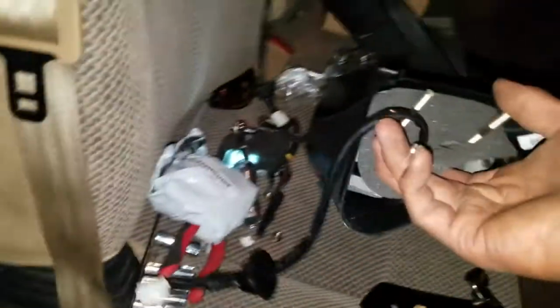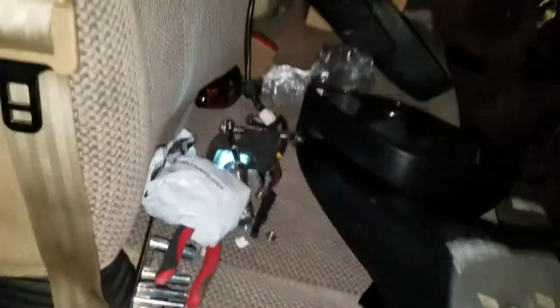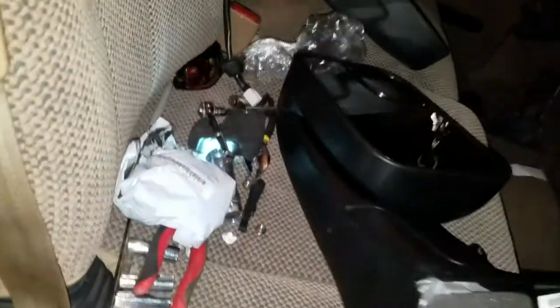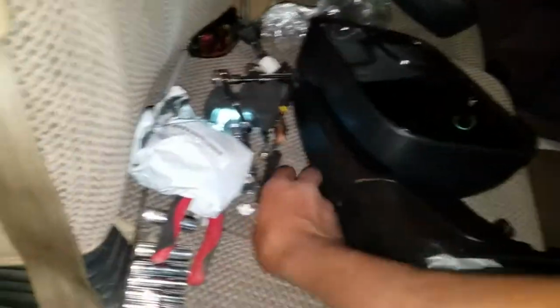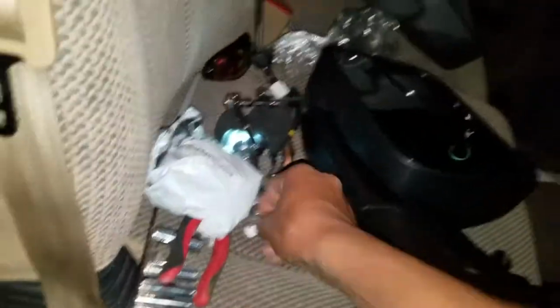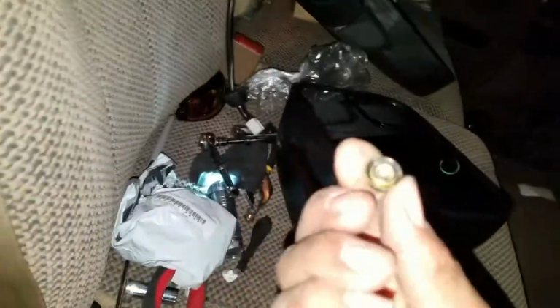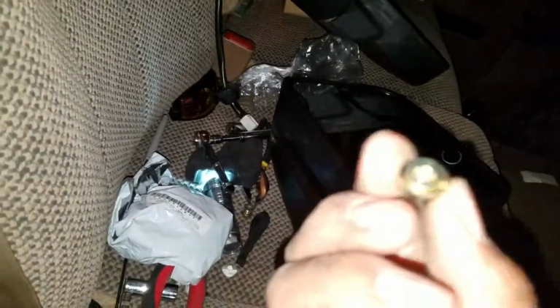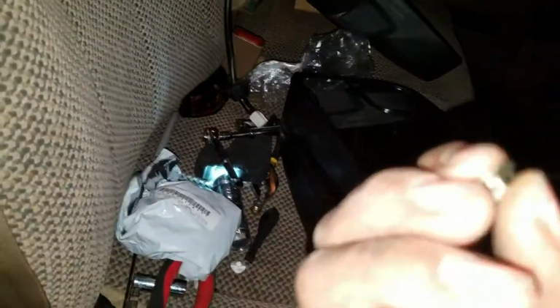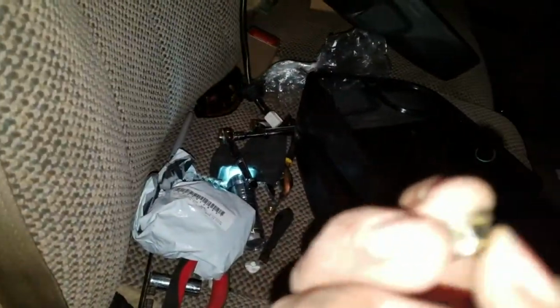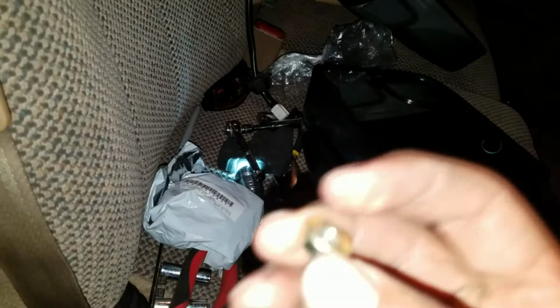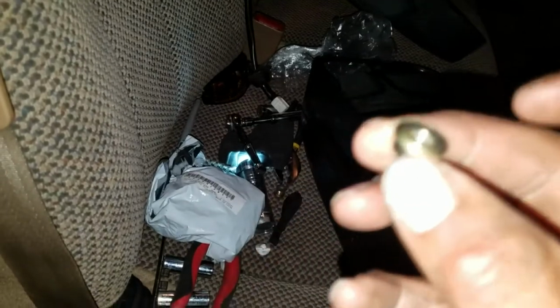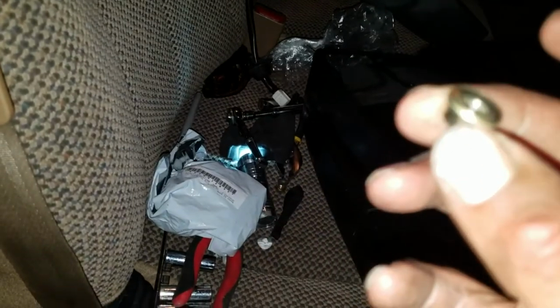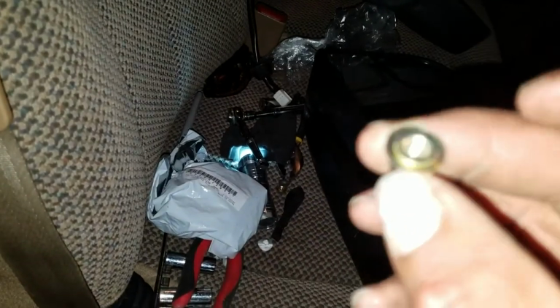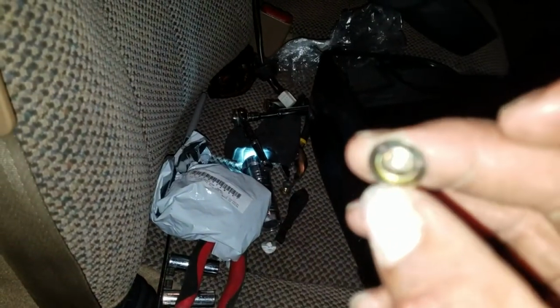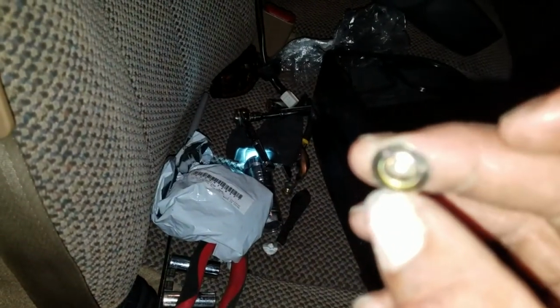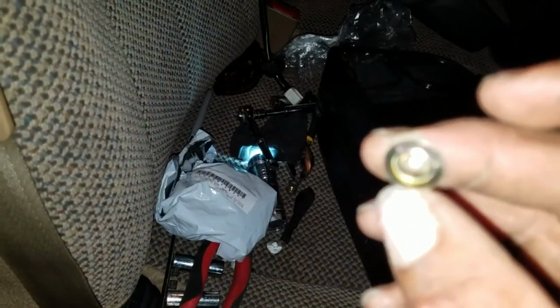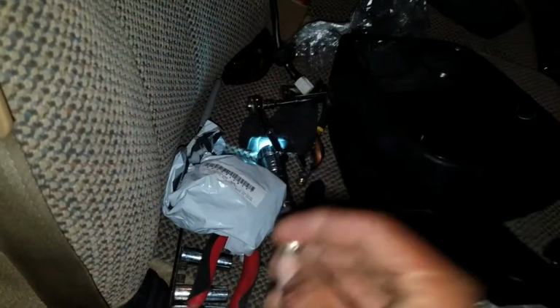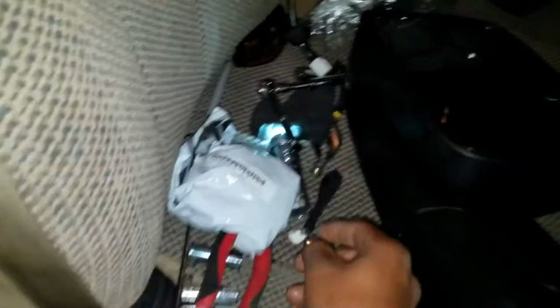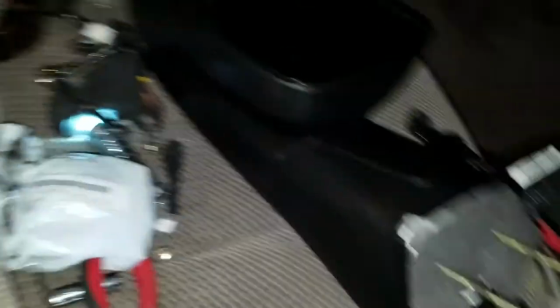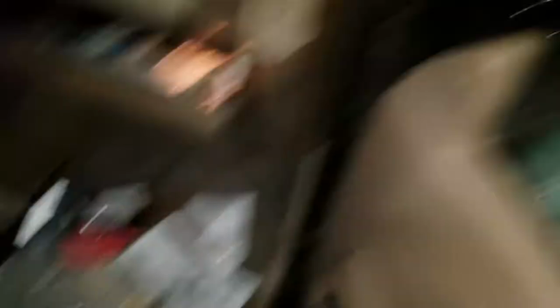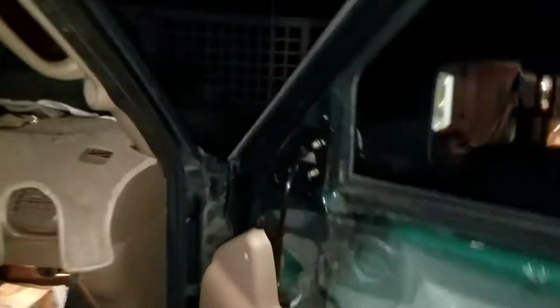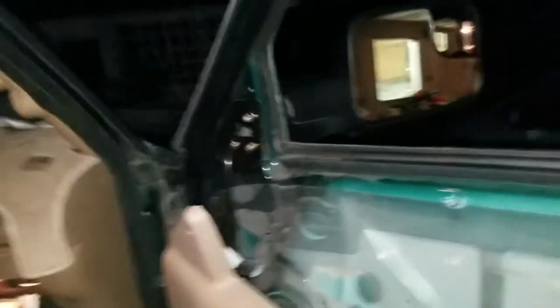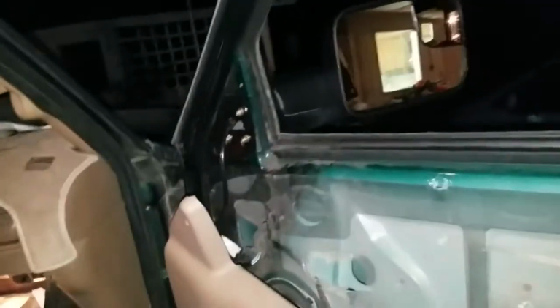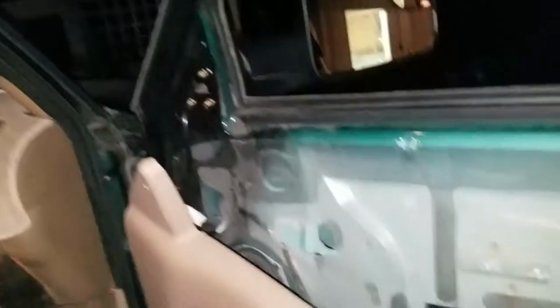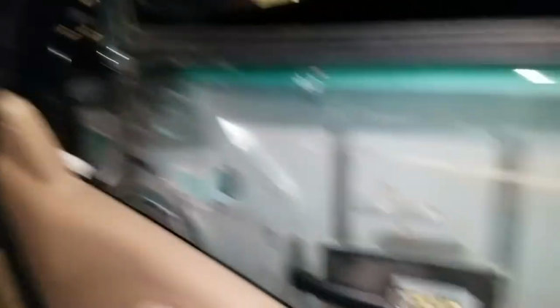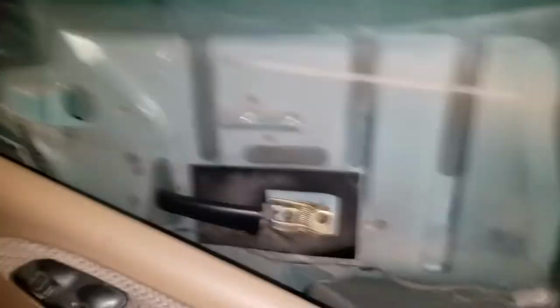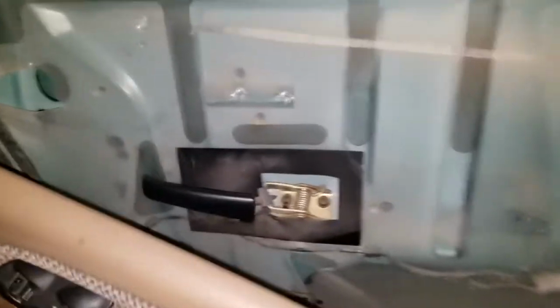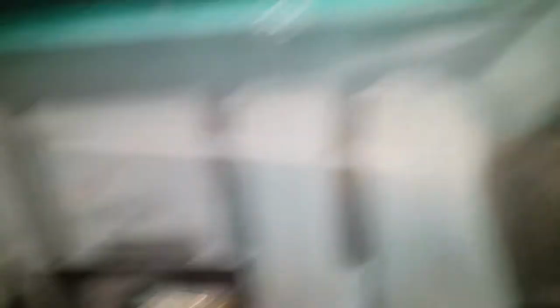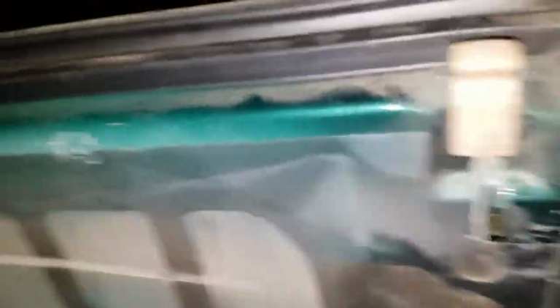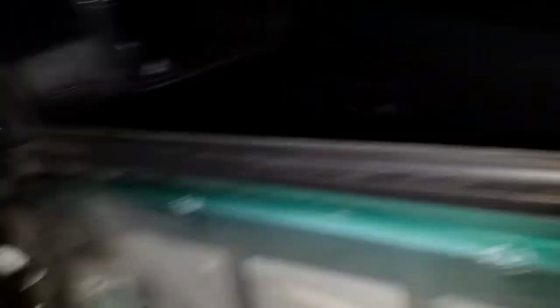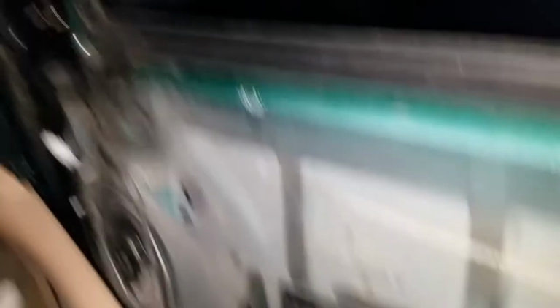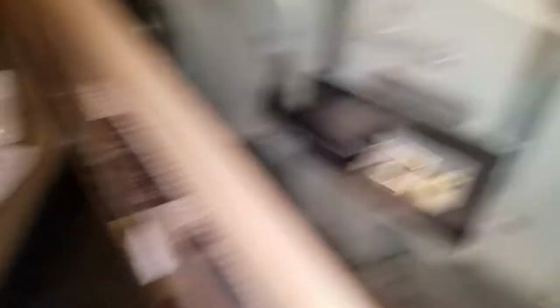I would recommend putting a lock washer on there. I might end up taking it apart and doing that later, but it's probably okay either way.